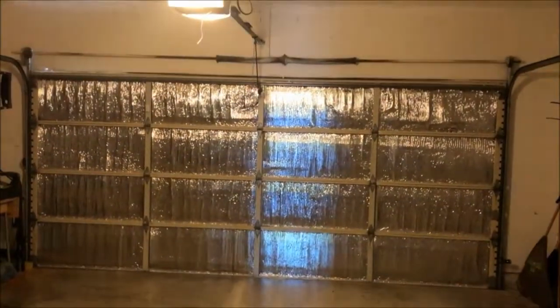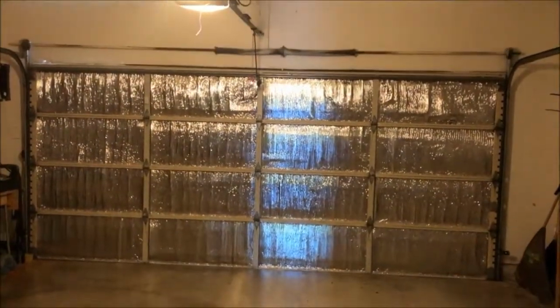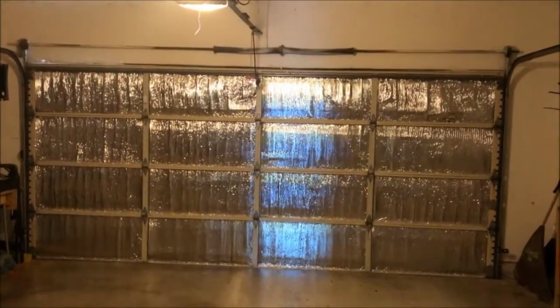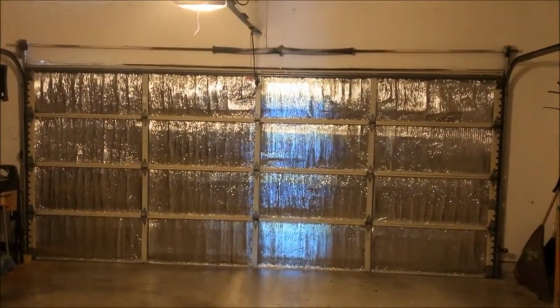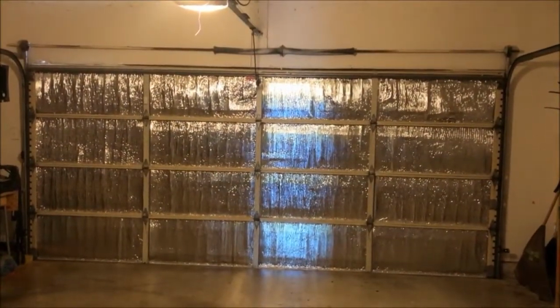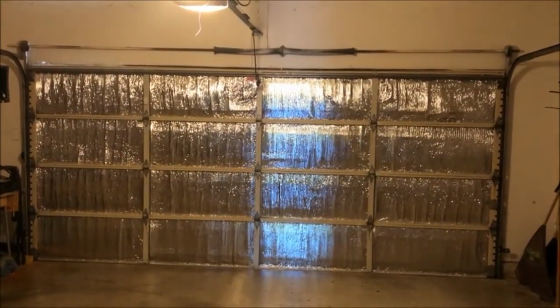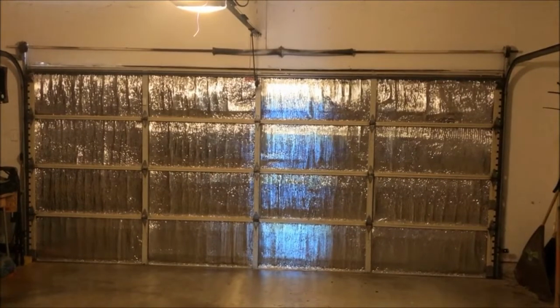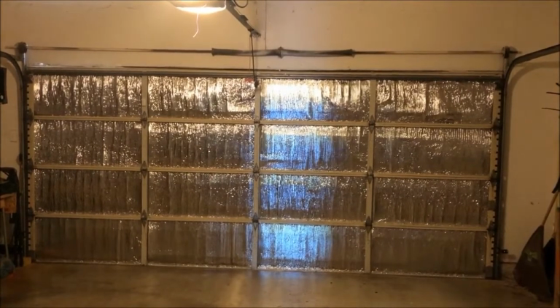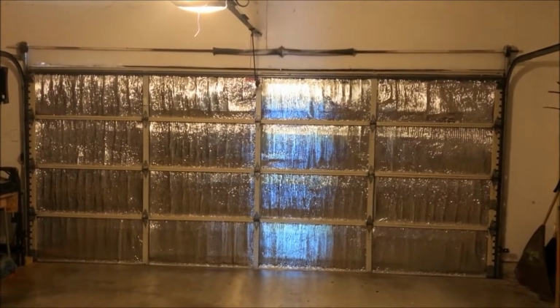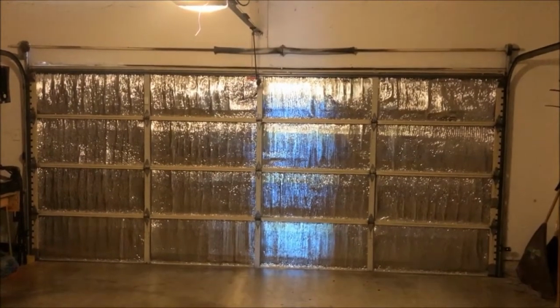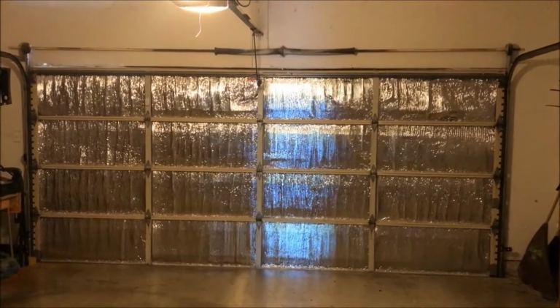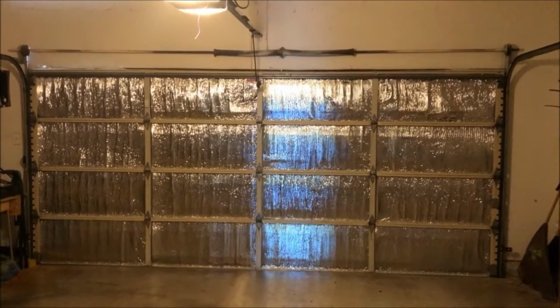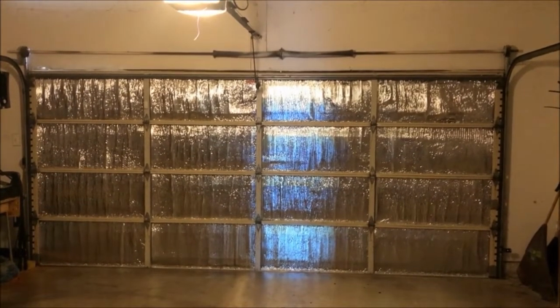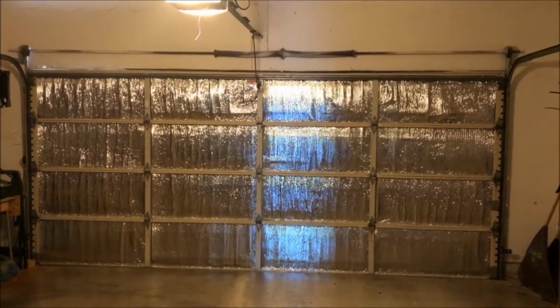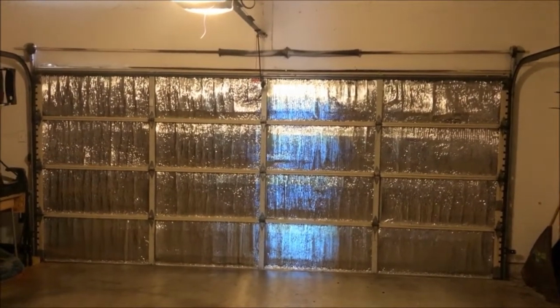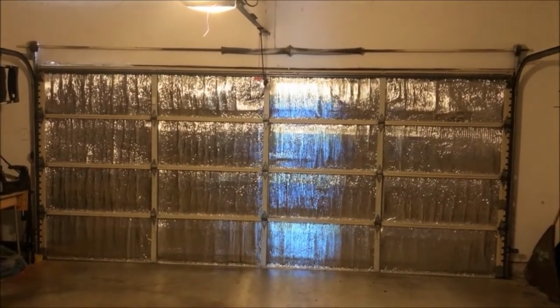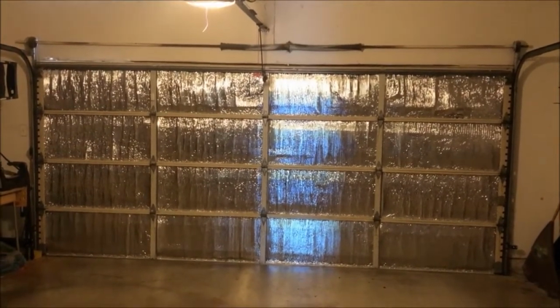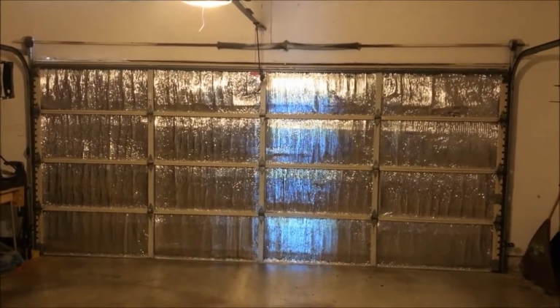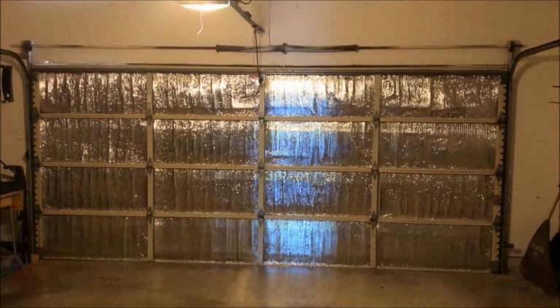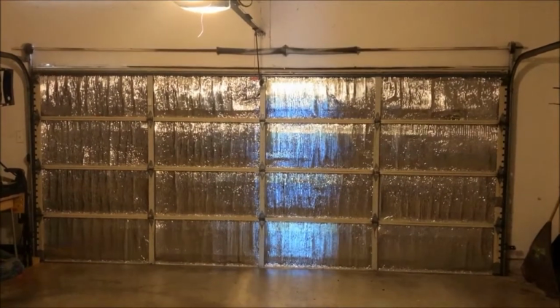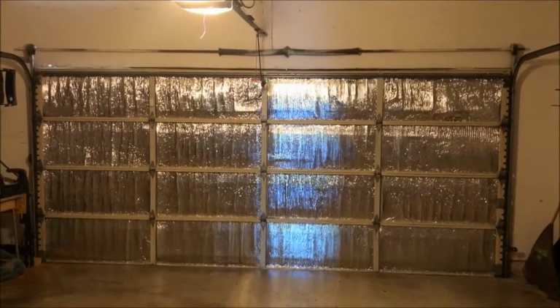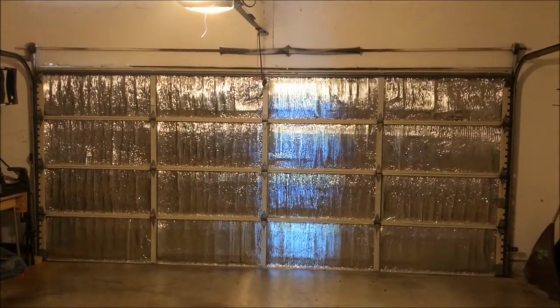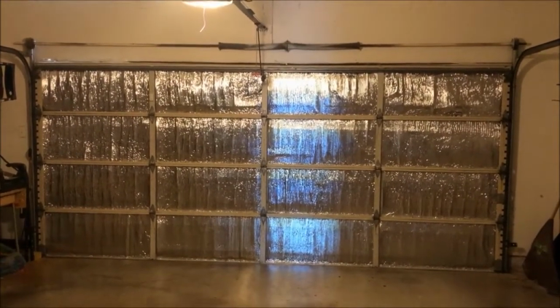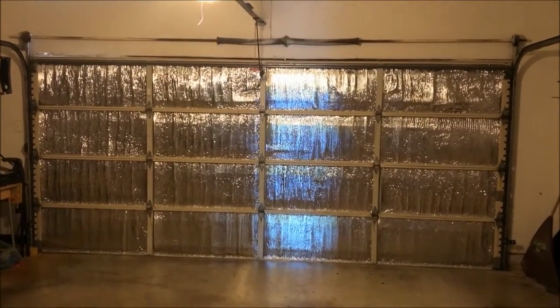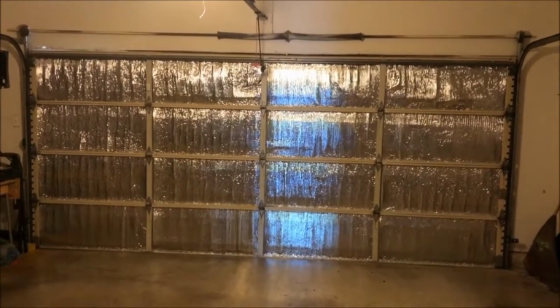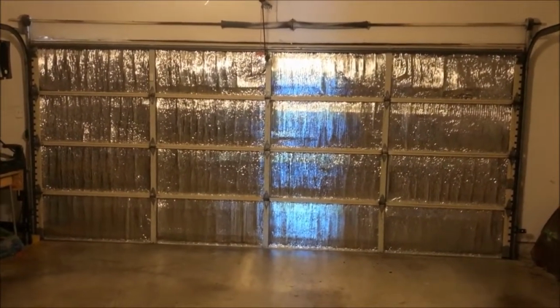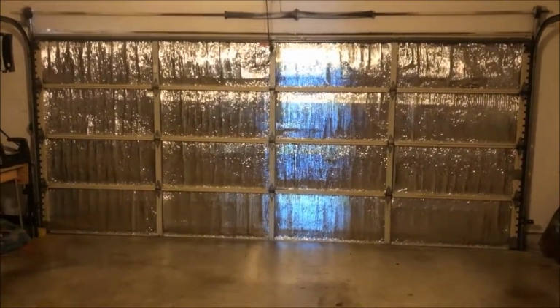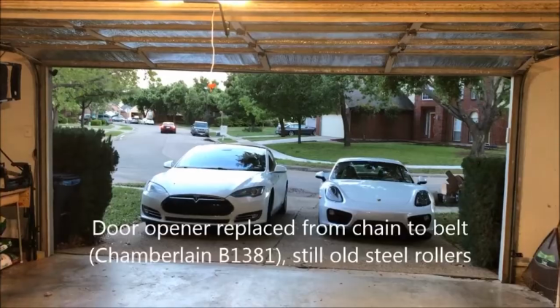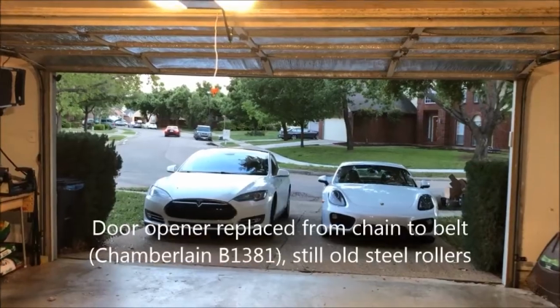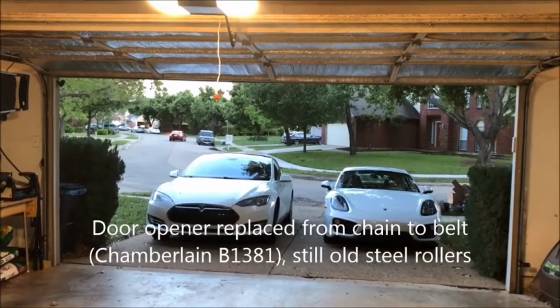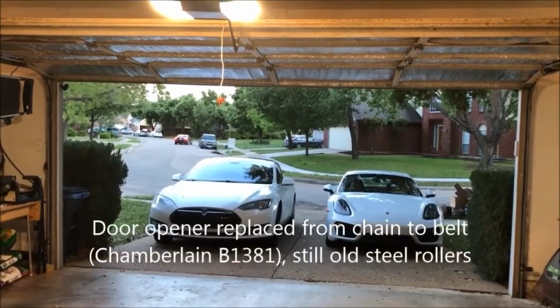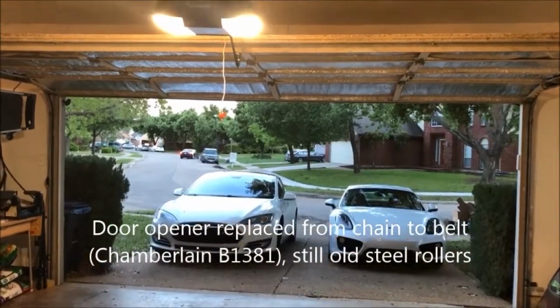This is the noise with the original metal rollers. For reference, they were fully lubricated. I'll show you how it changes after I replace them.